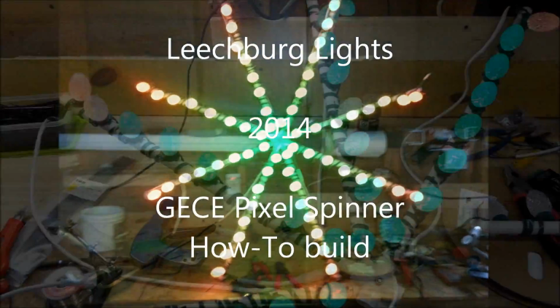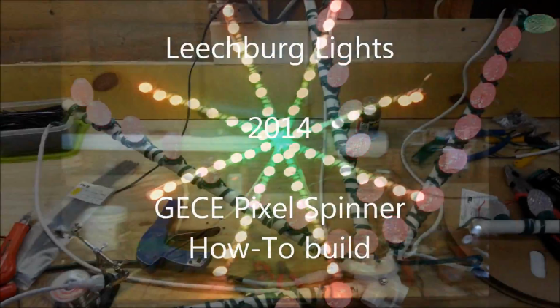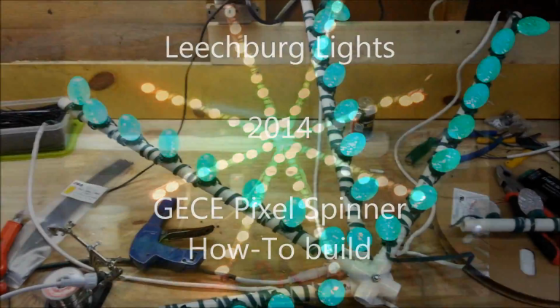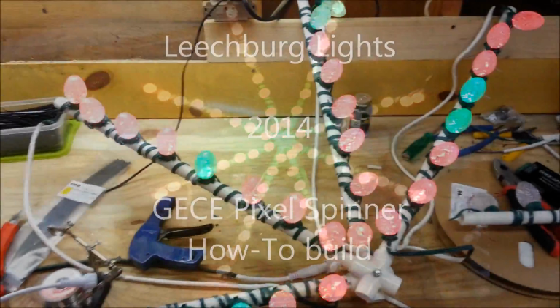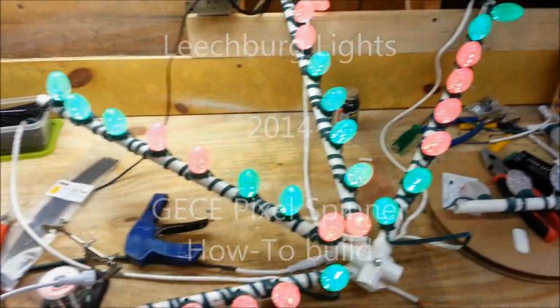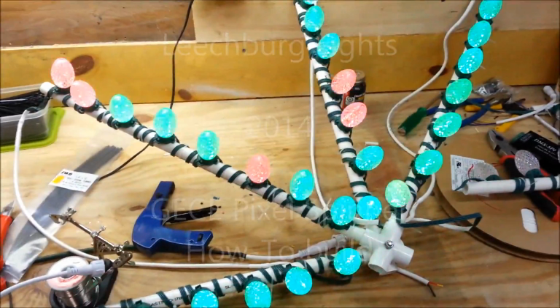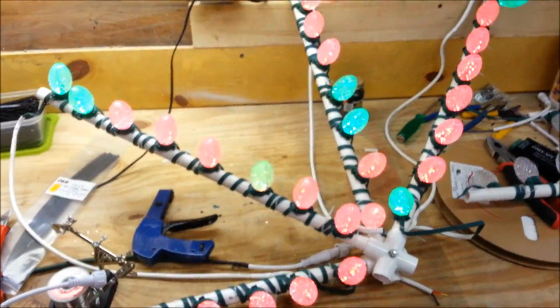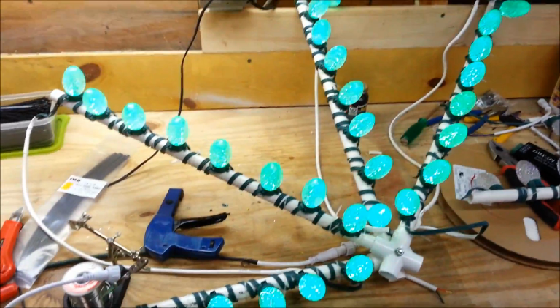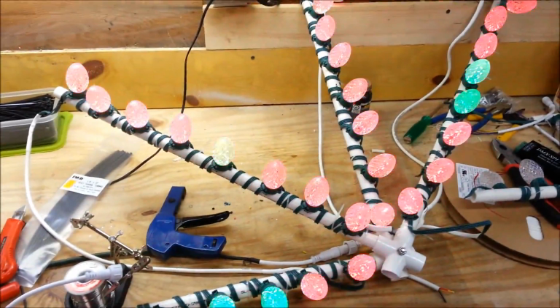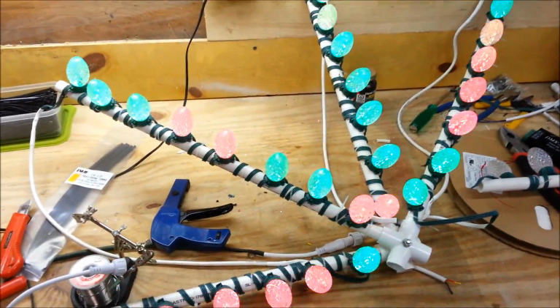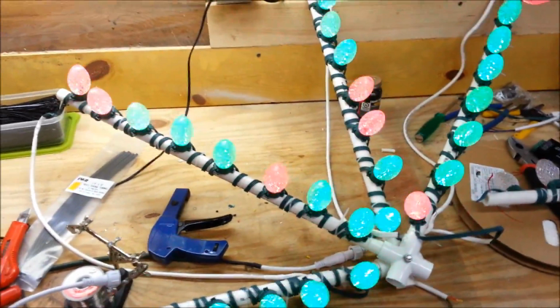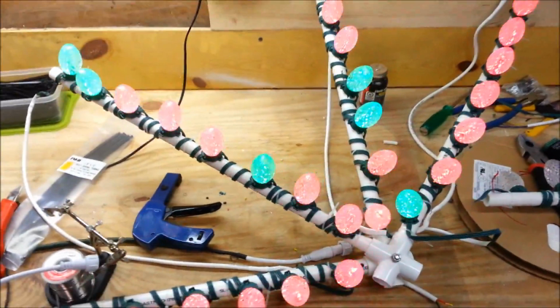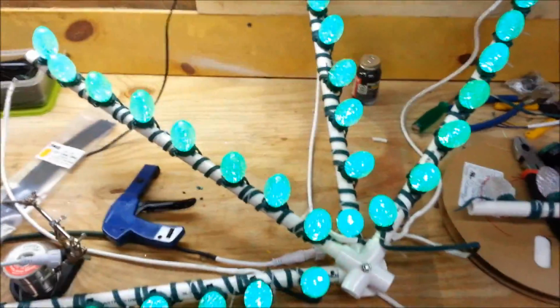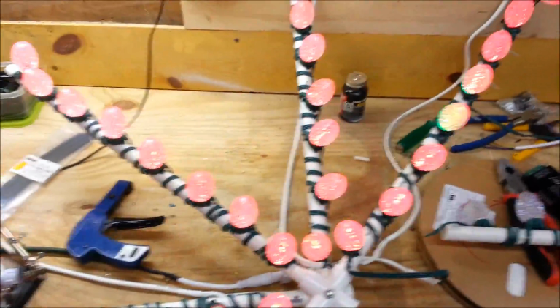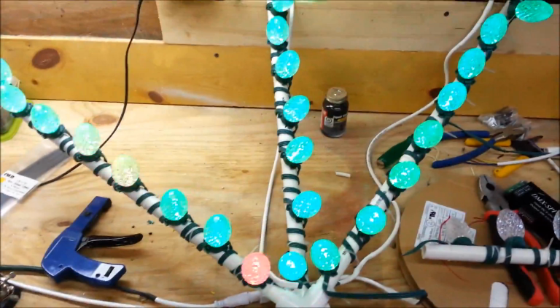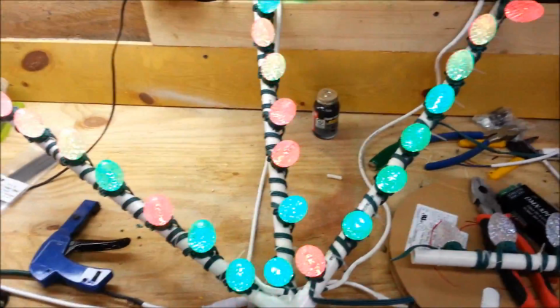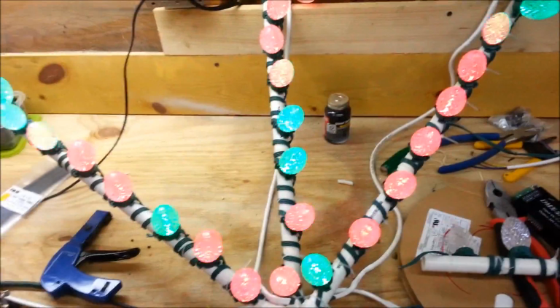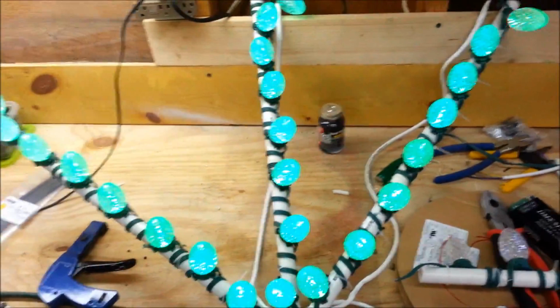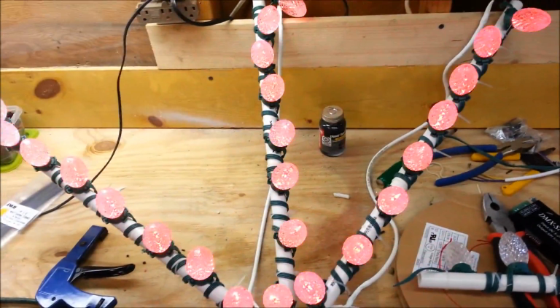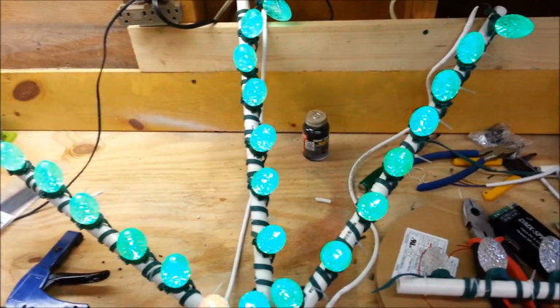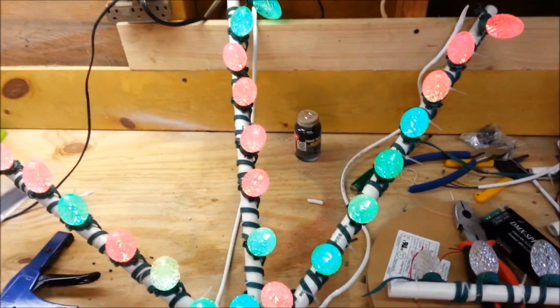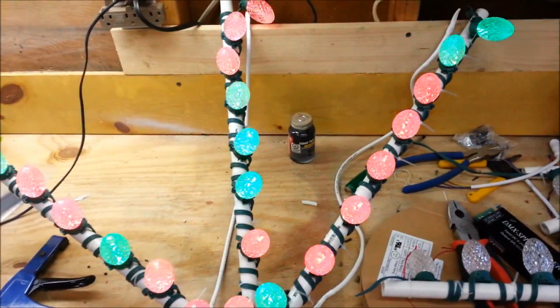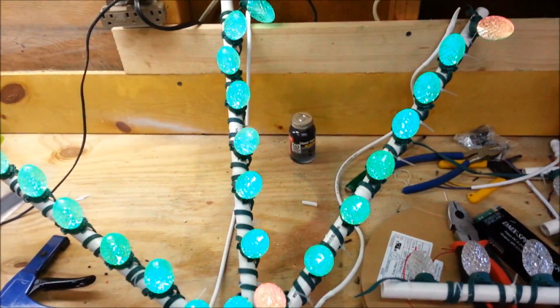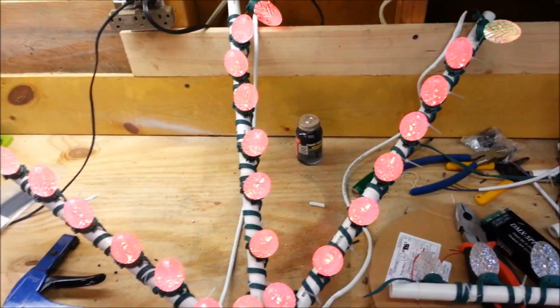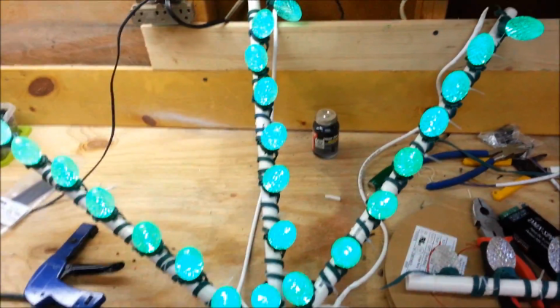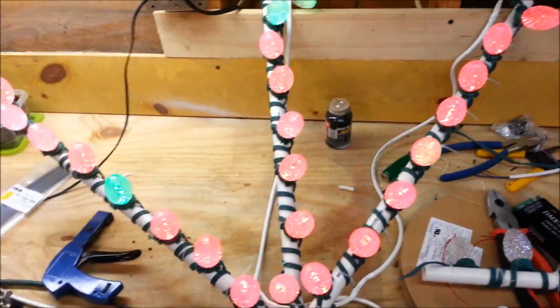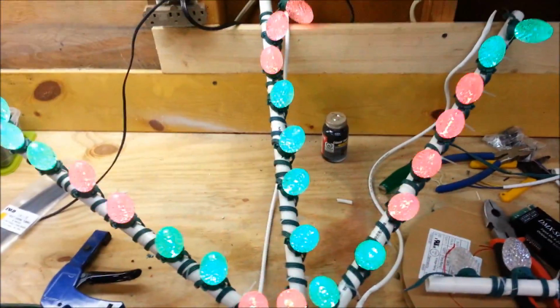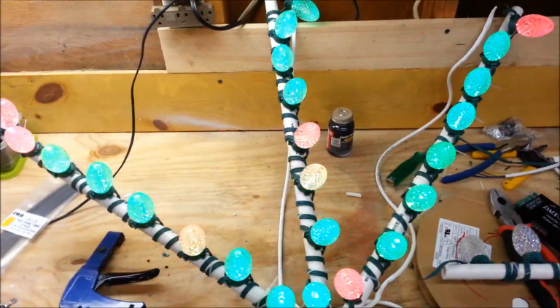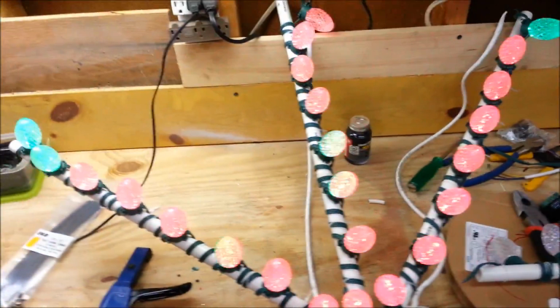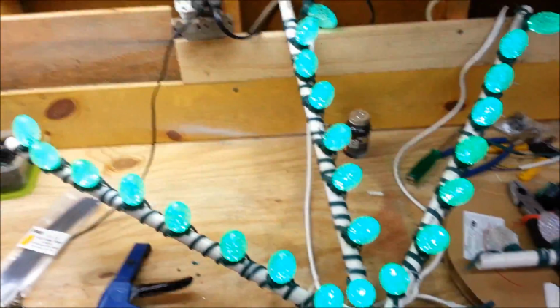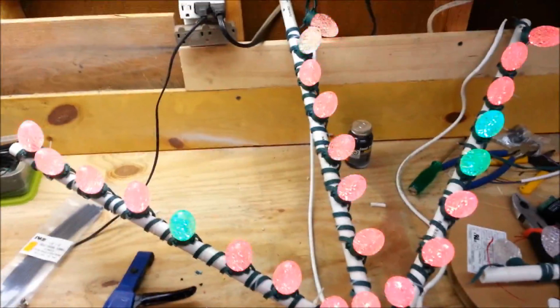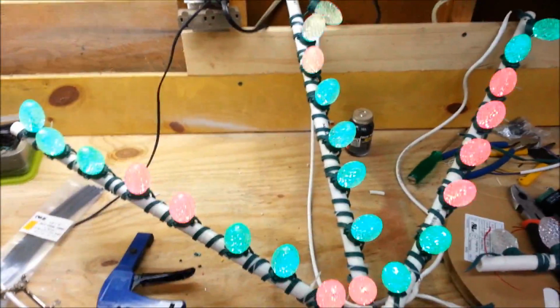Hi guys, it's Clyde and I have another video on how to build my GECE pixel spinners.